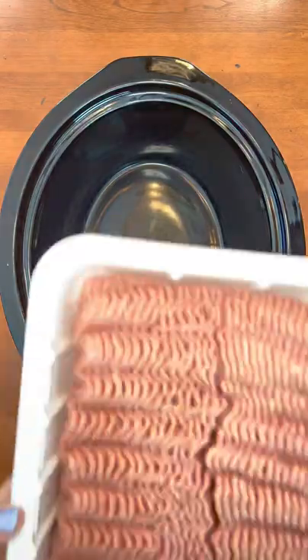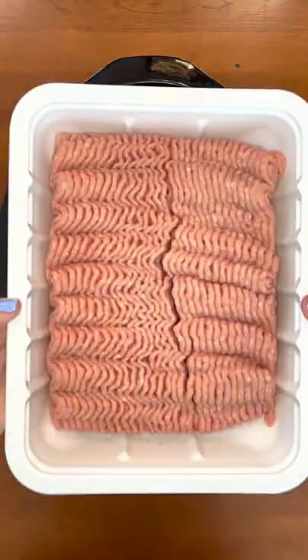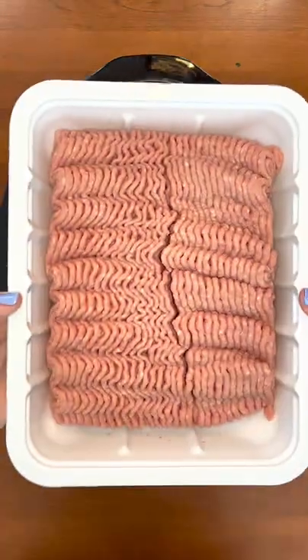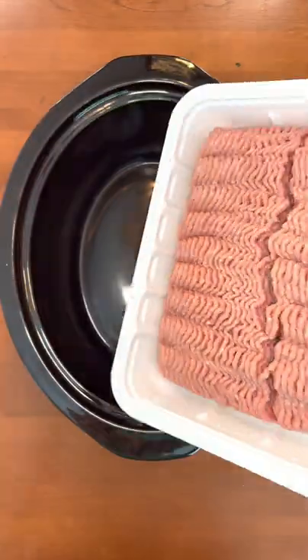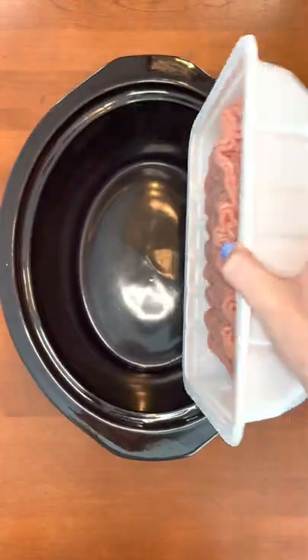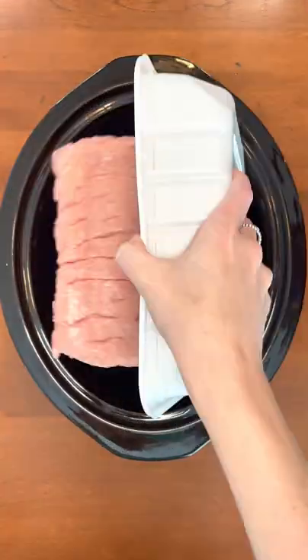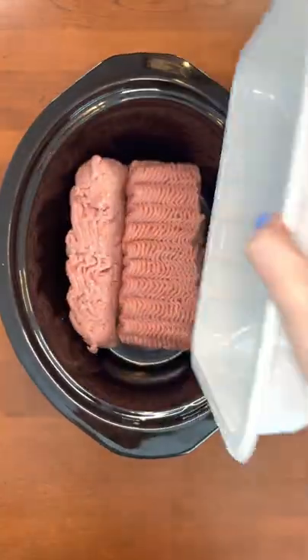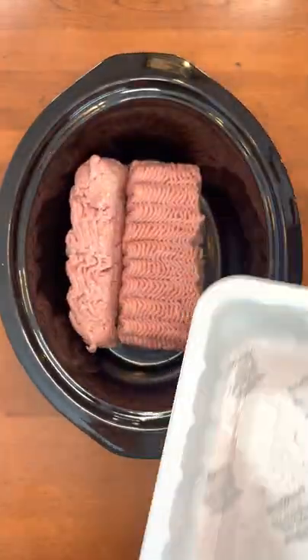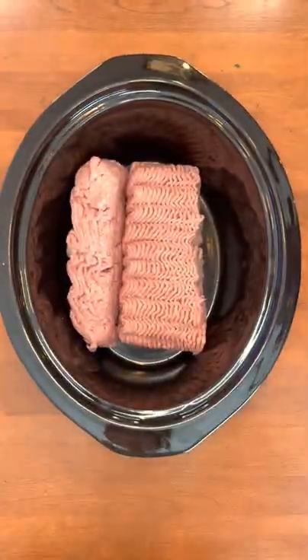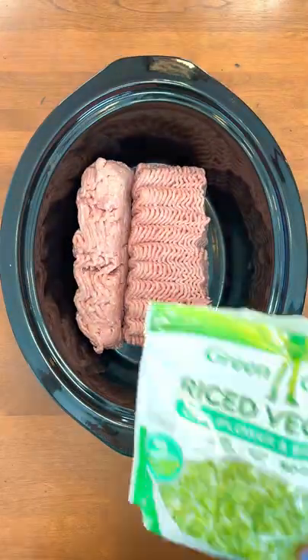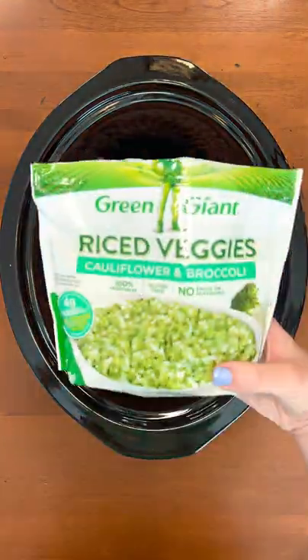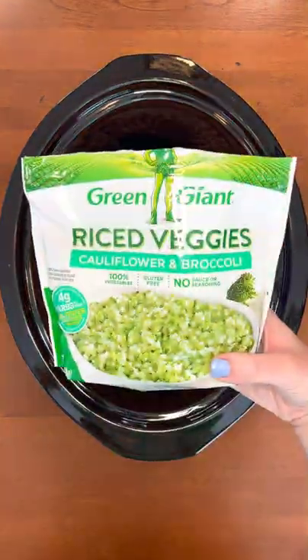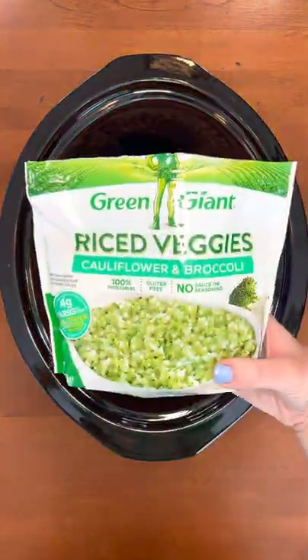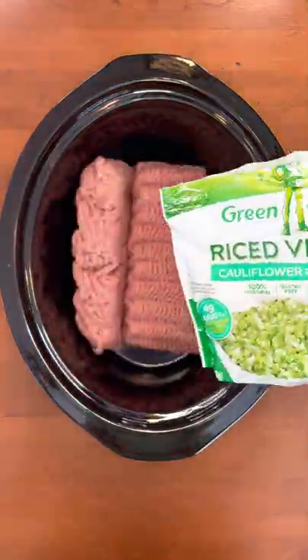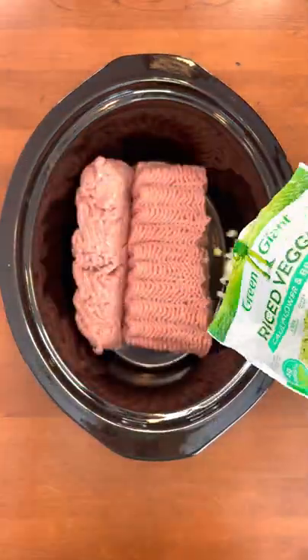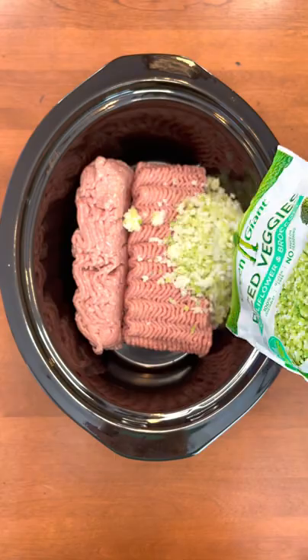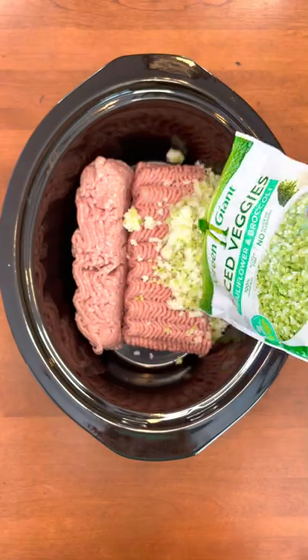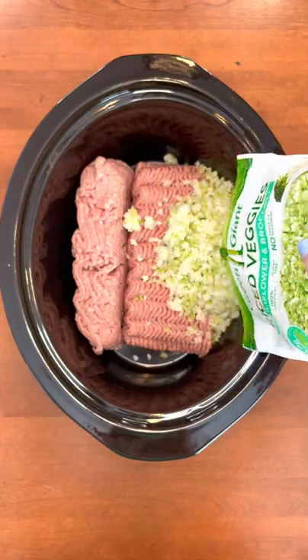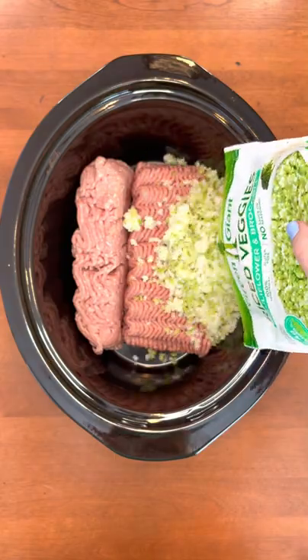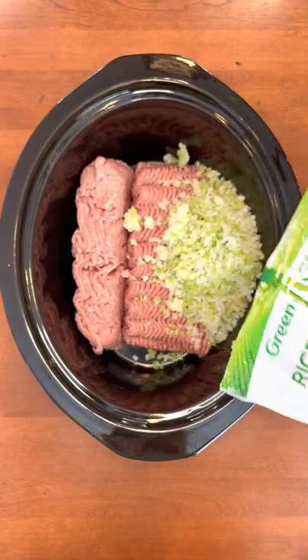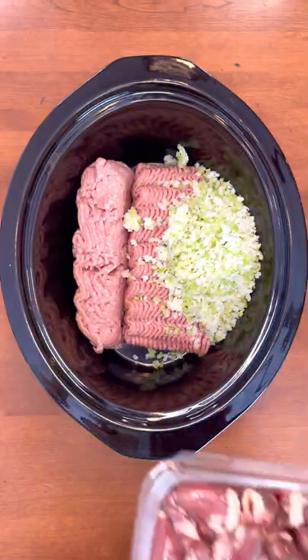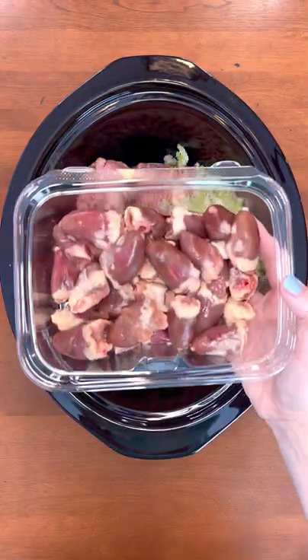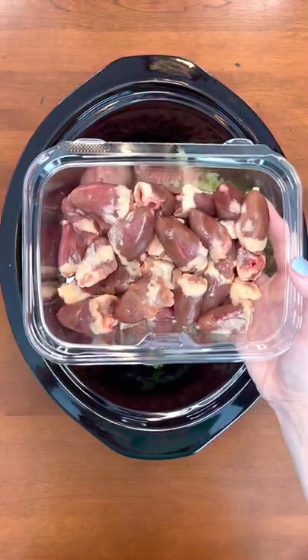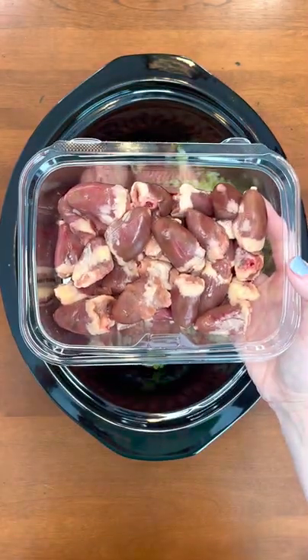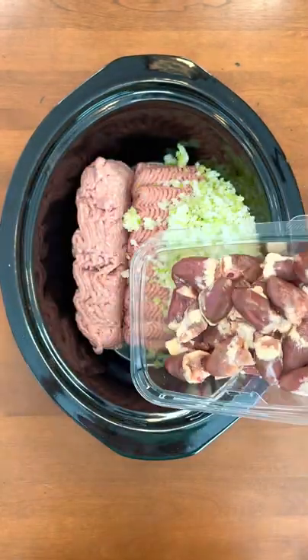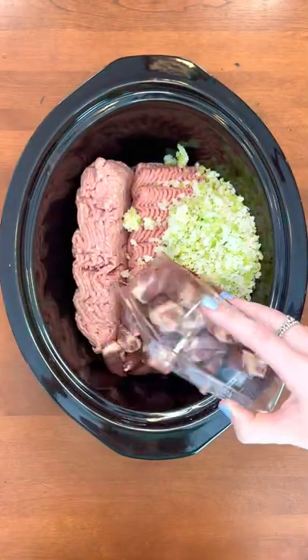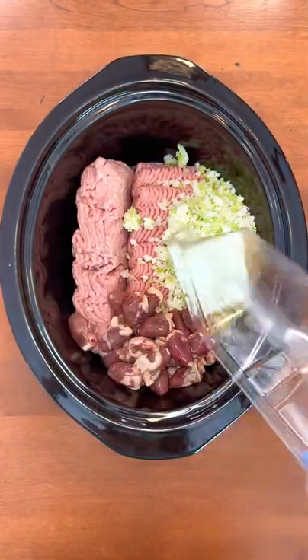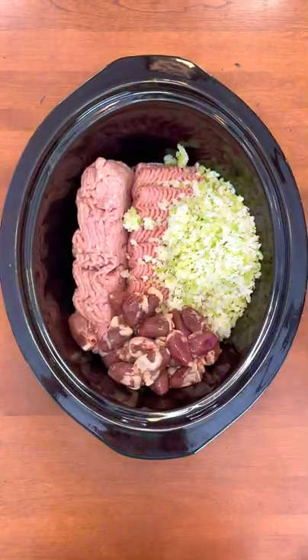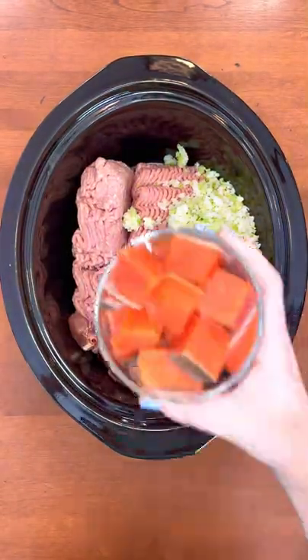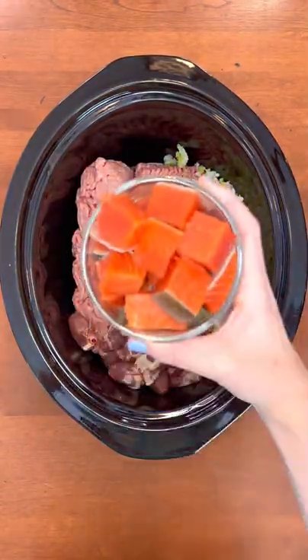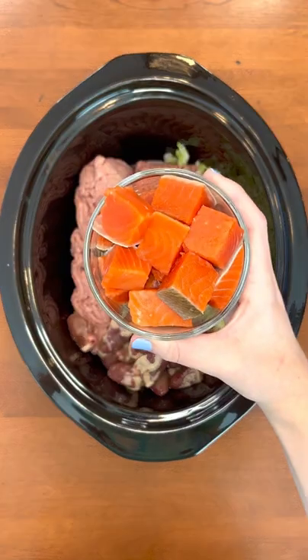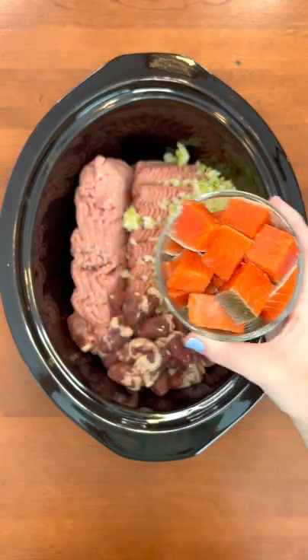Let's make healthy dog food in my crock pot. First, I'm adding three pounds of lean ground turkey. Second, I'm adding this cauliflower and broccoli rice. Third, I'm adding about half a container of chicken hearts.